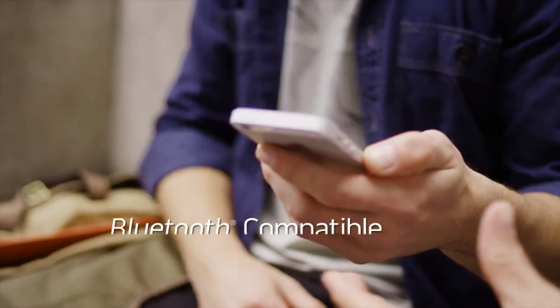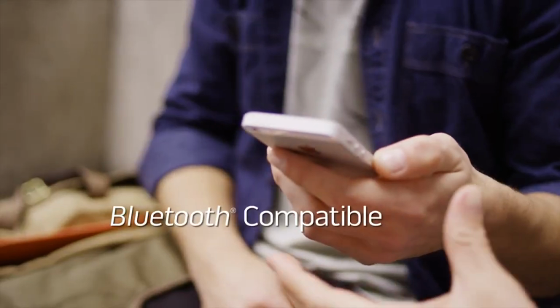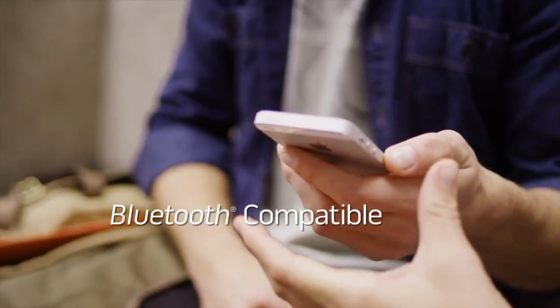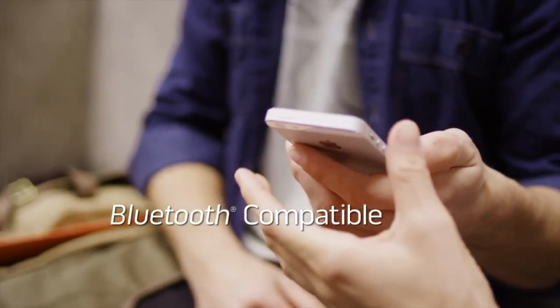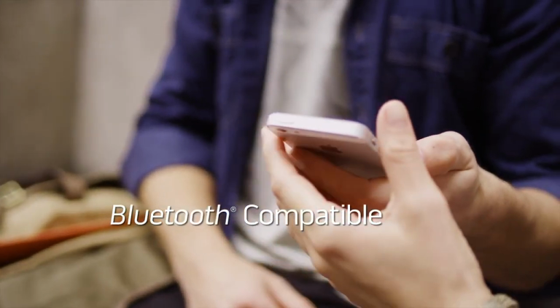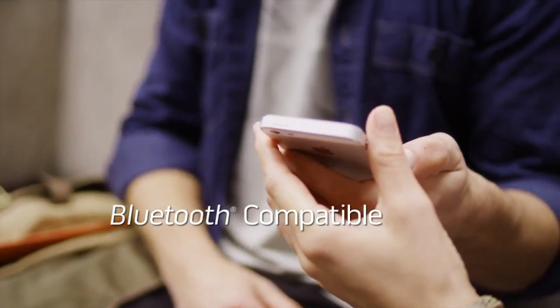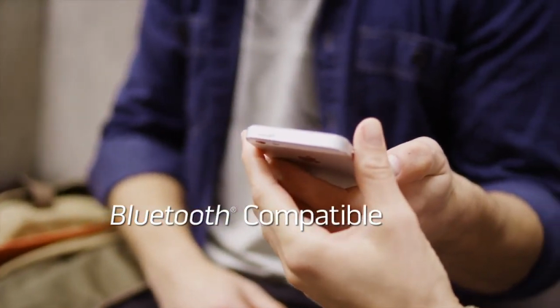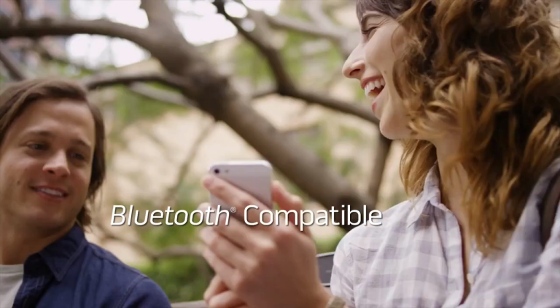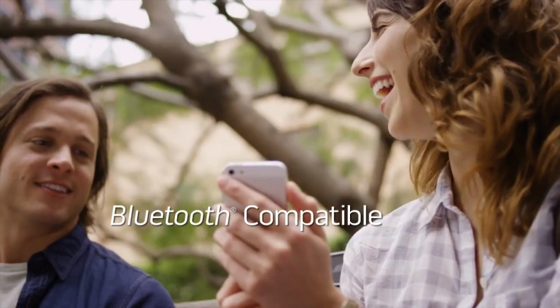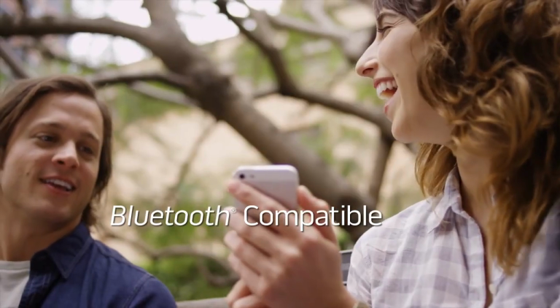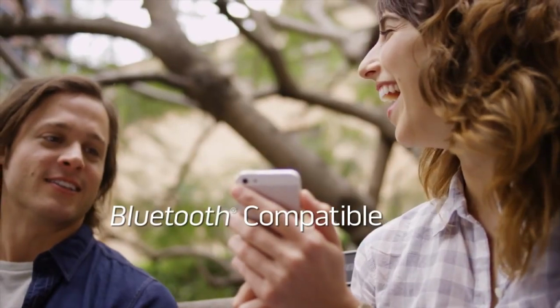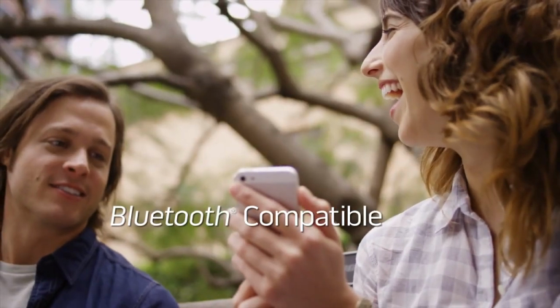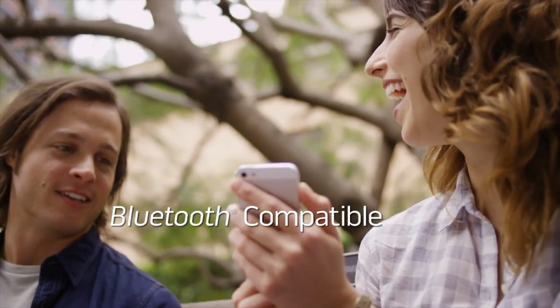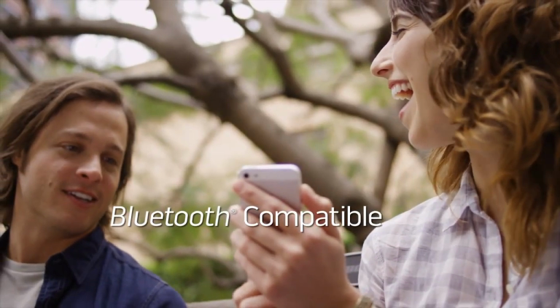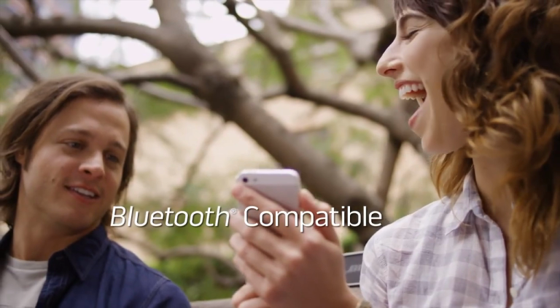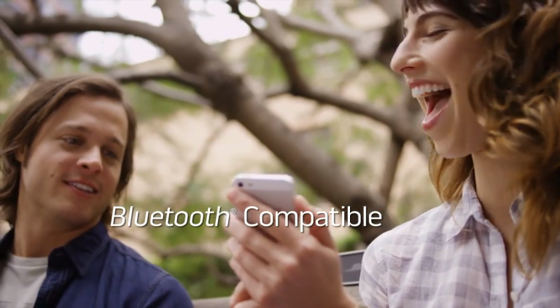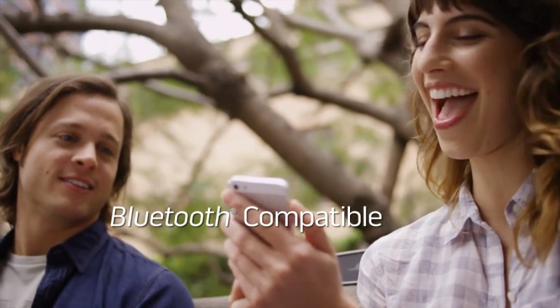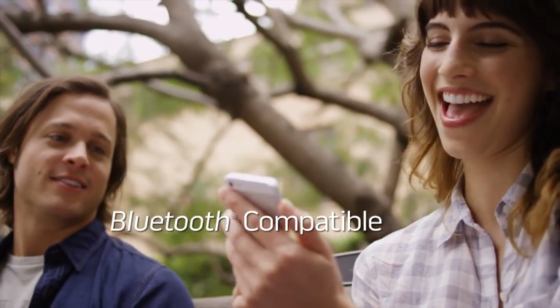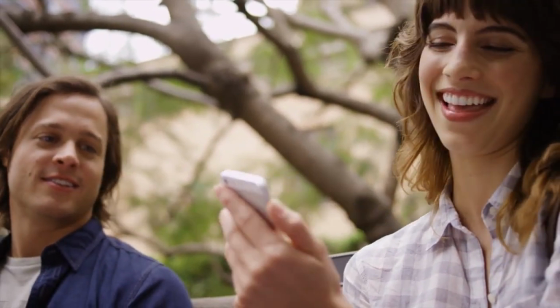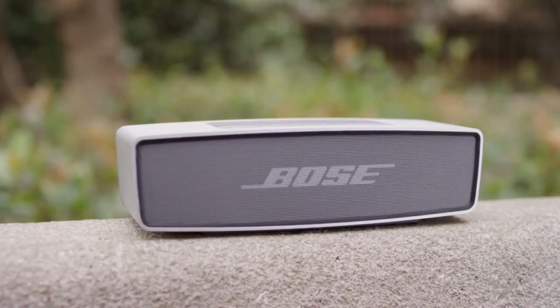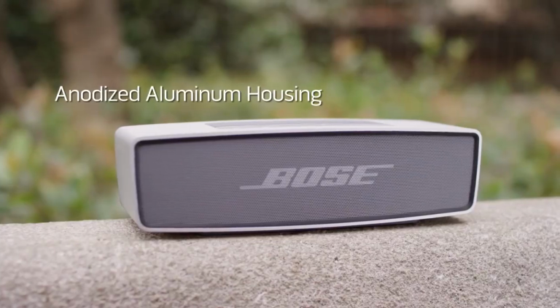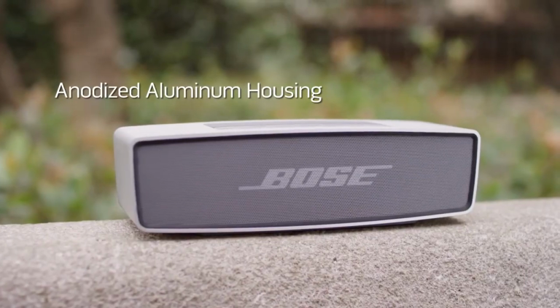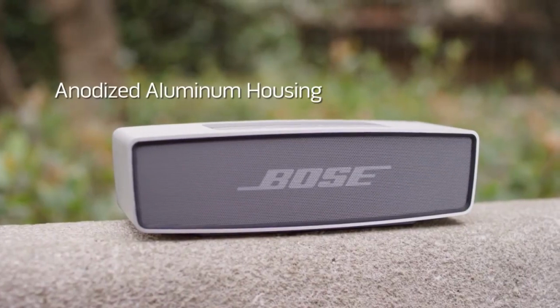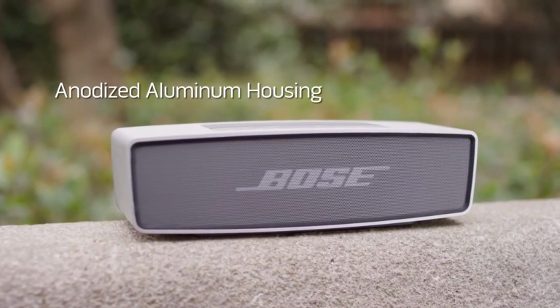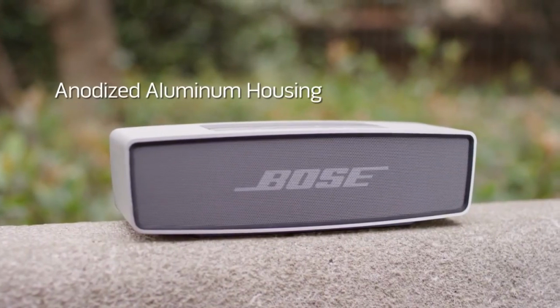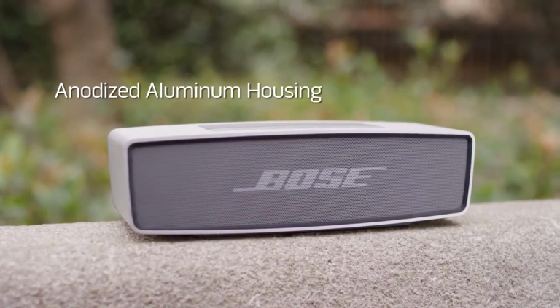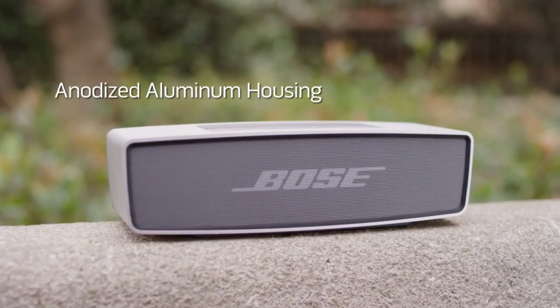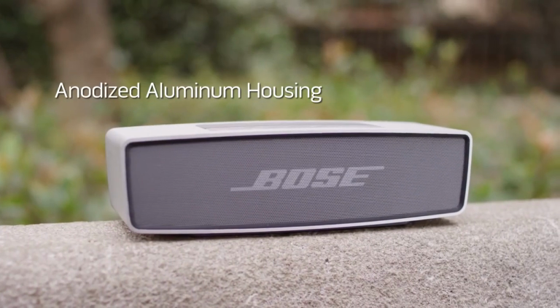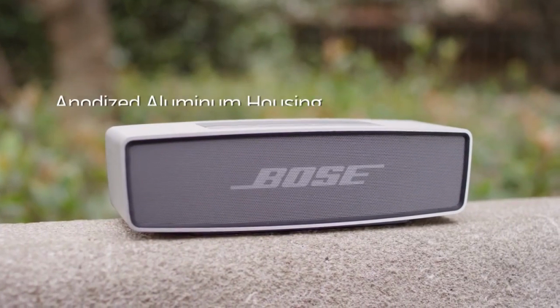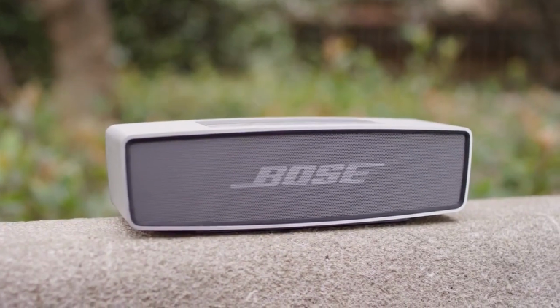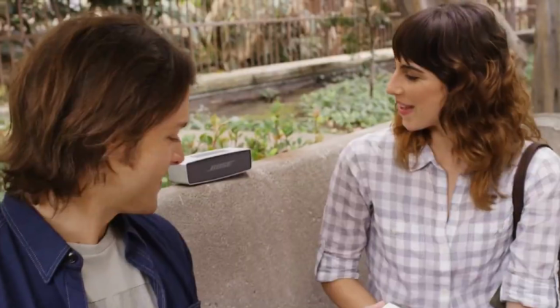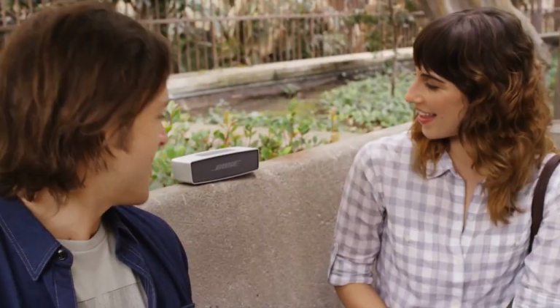It connects wirelessly to your mobile phone or tablet, so you can play your music instantly, anytime, anywhere. Its one-piece anodized aluminum housing is sleek, yet durable.